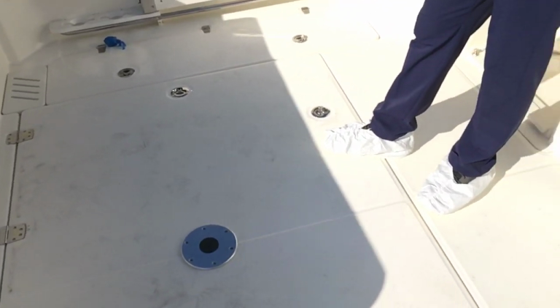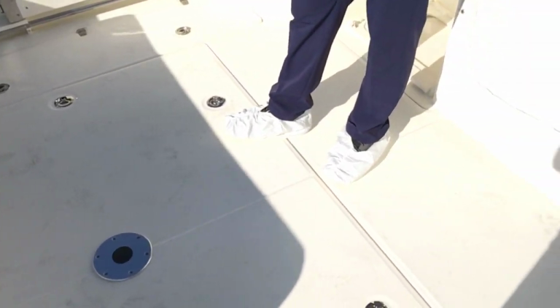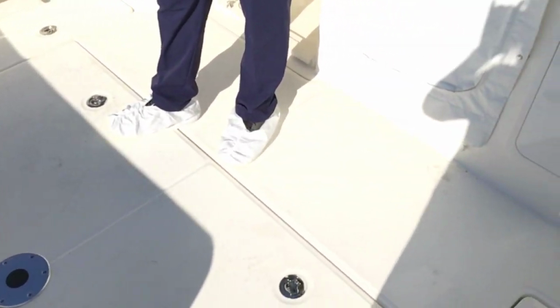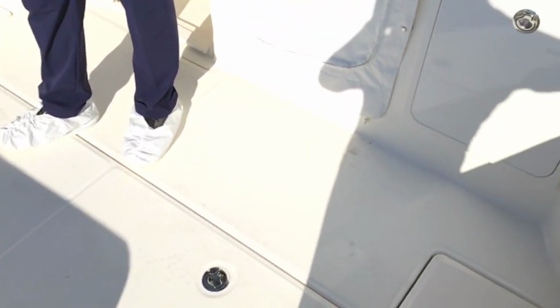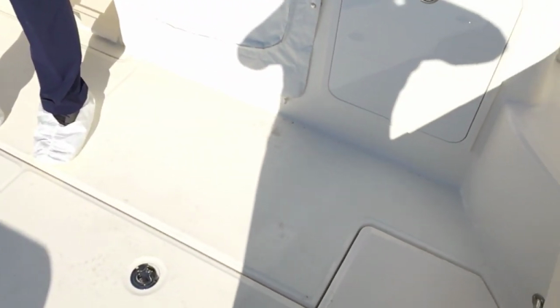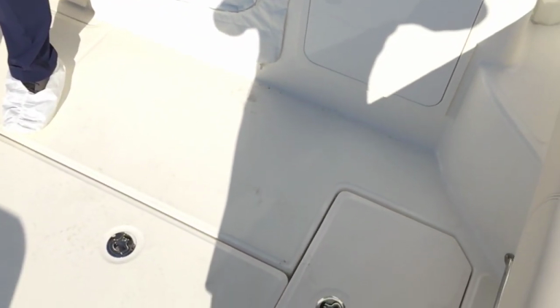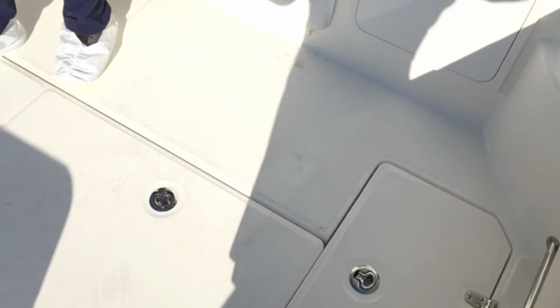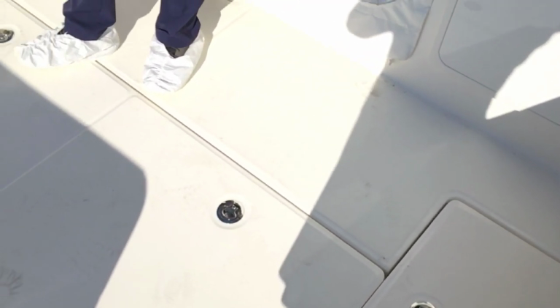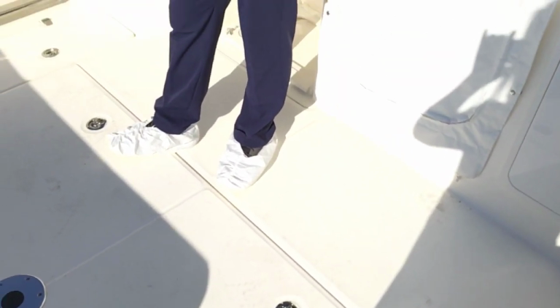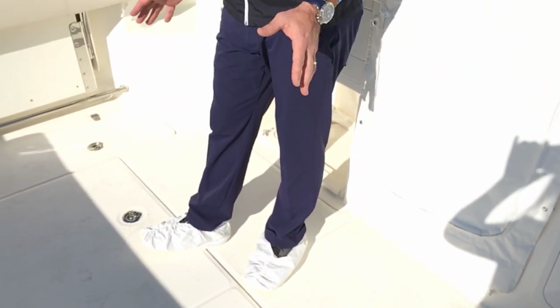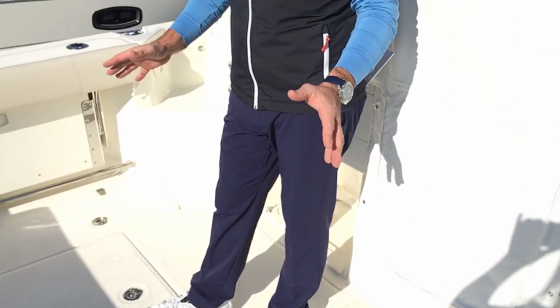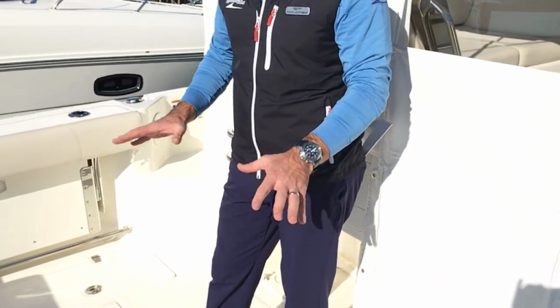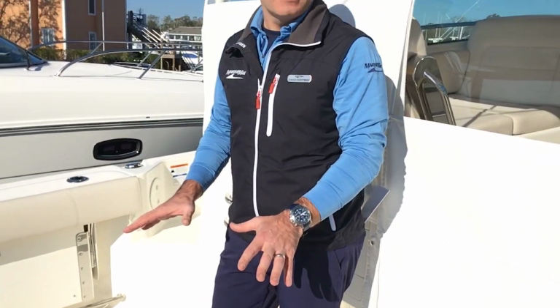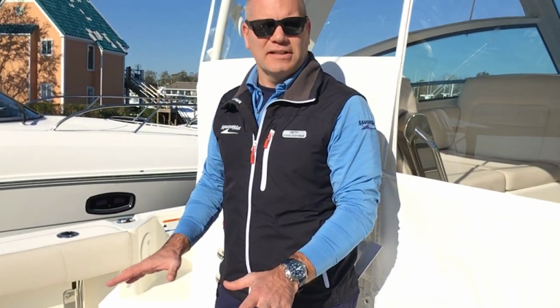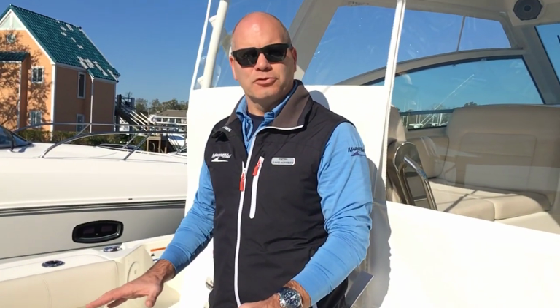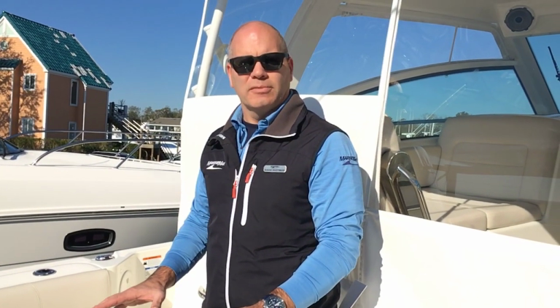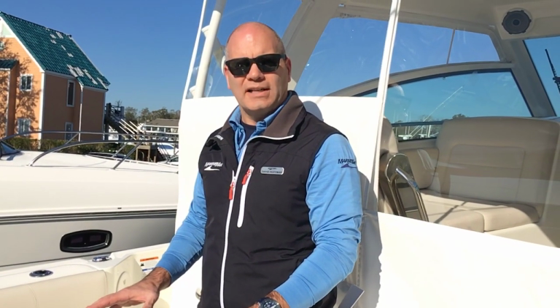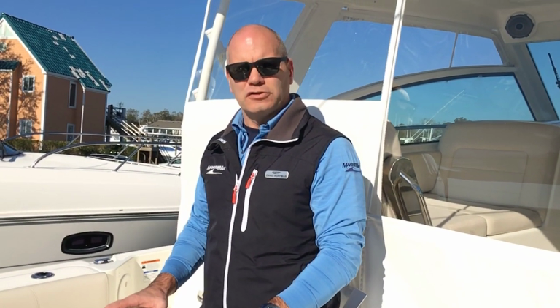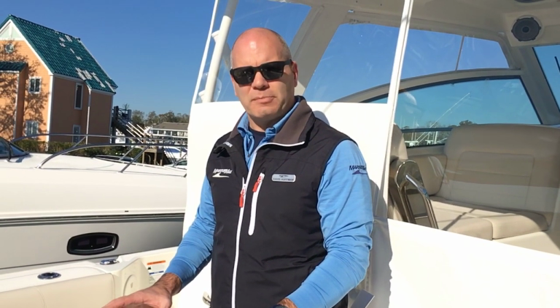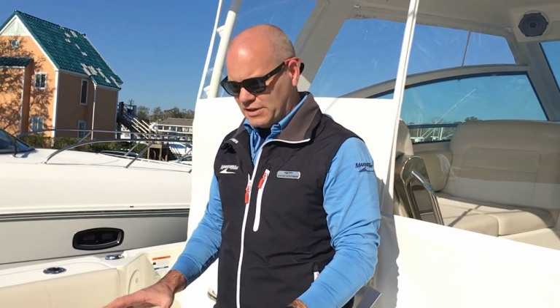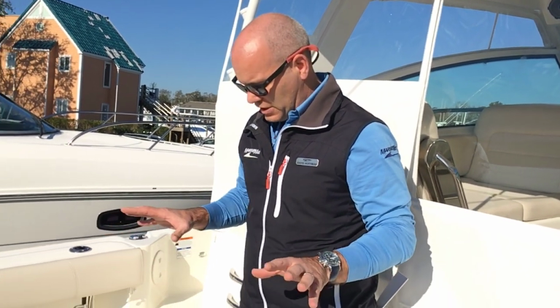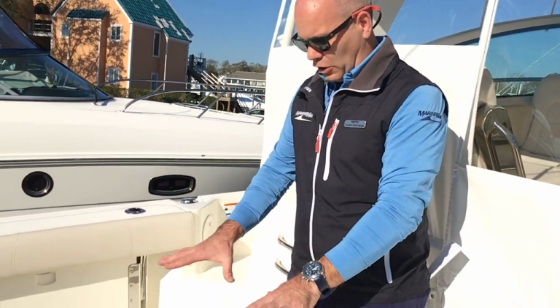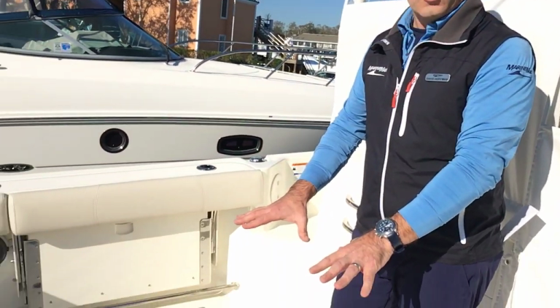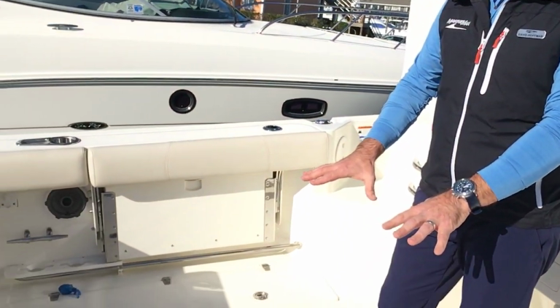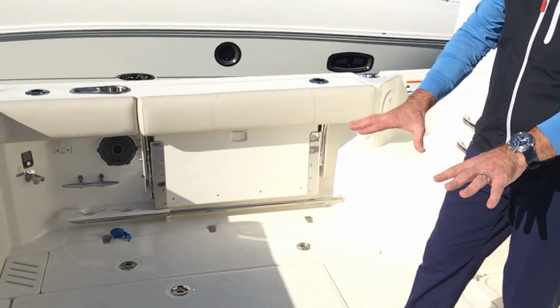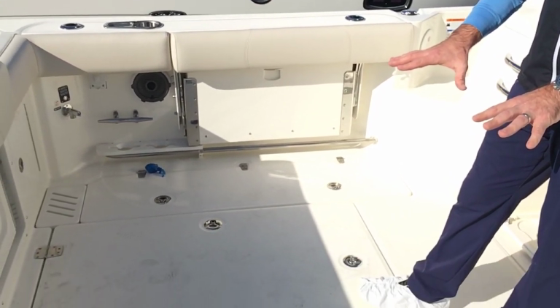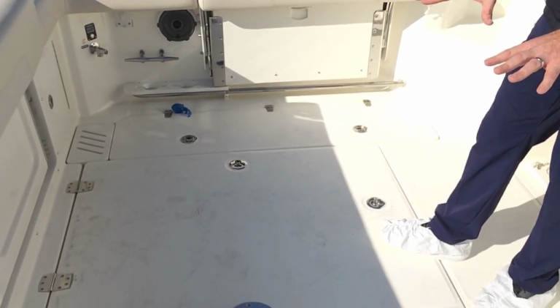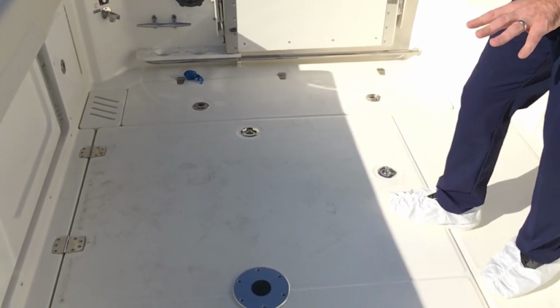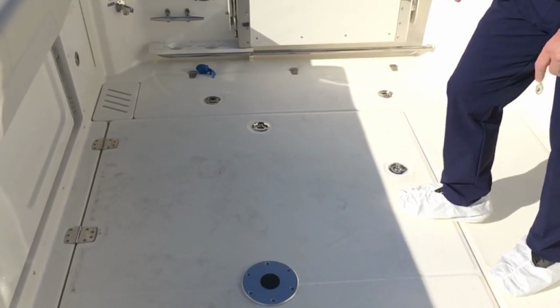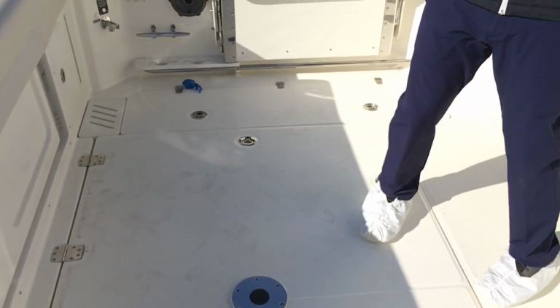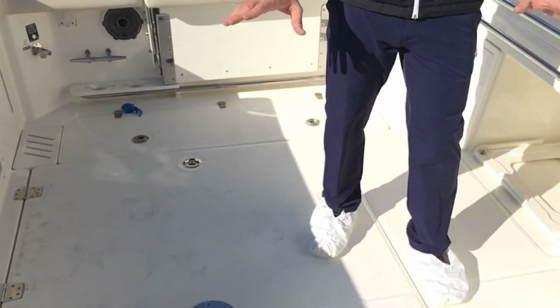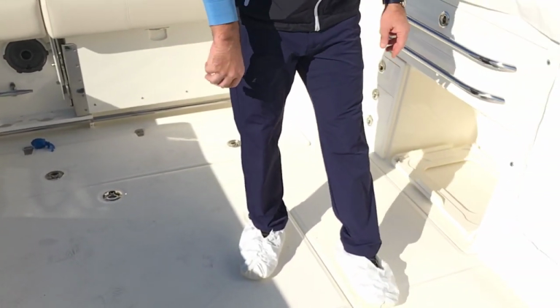A cool feature with Boston Whaler on all their models — almost everything that you need to get to equipment-wise, filters and batteries, are all in one place here on the floor. Very easy to get to.